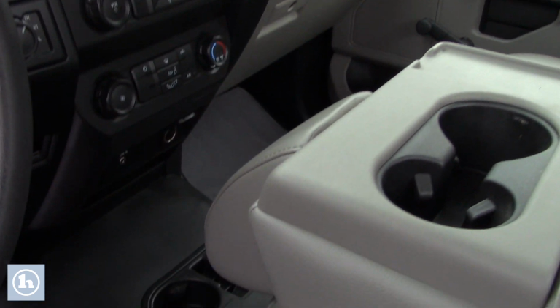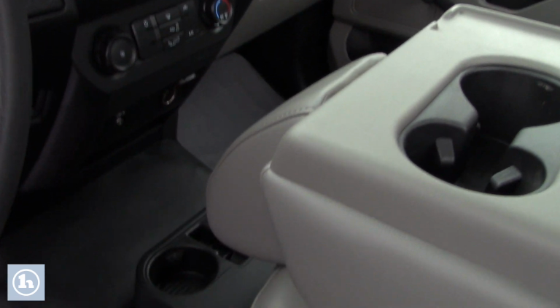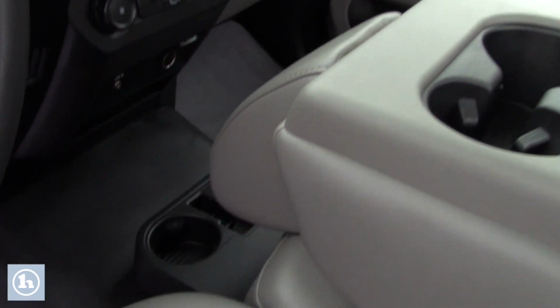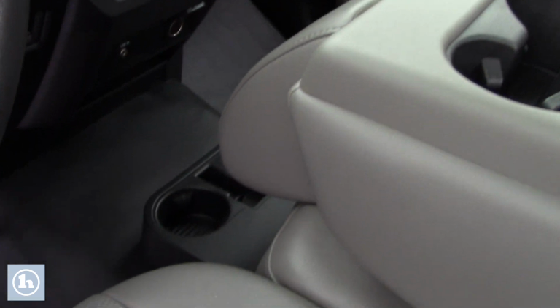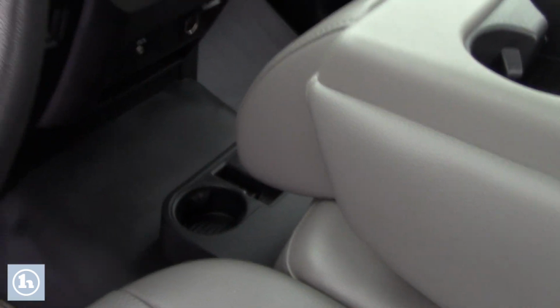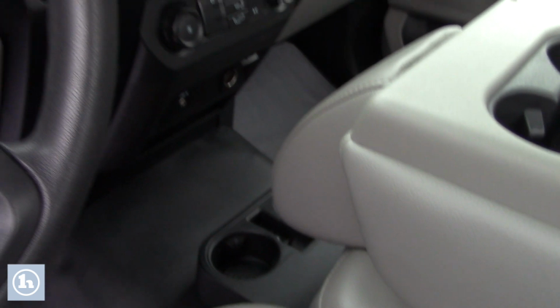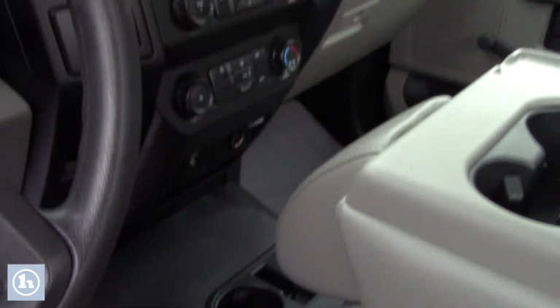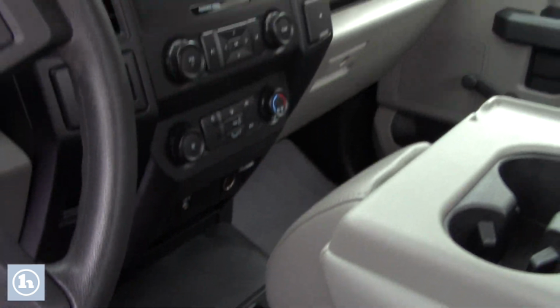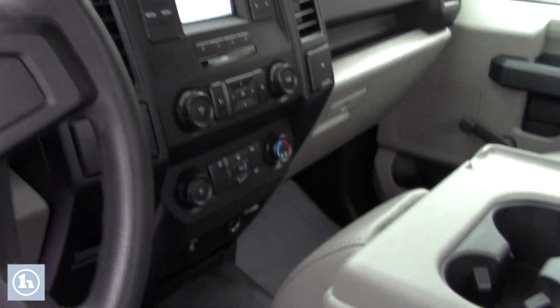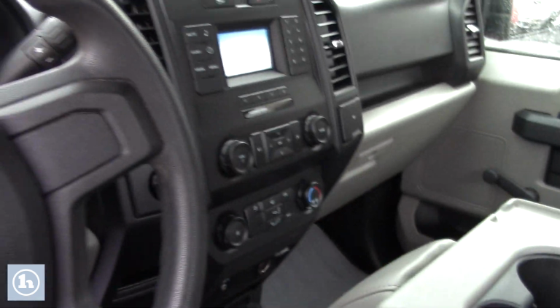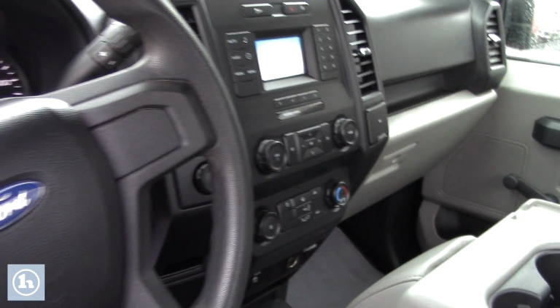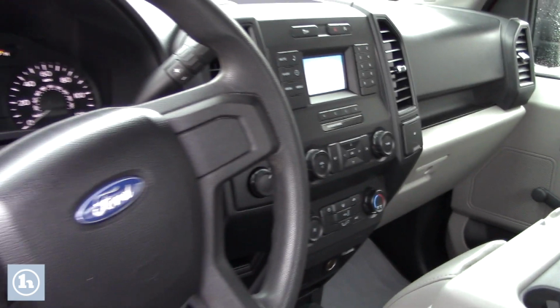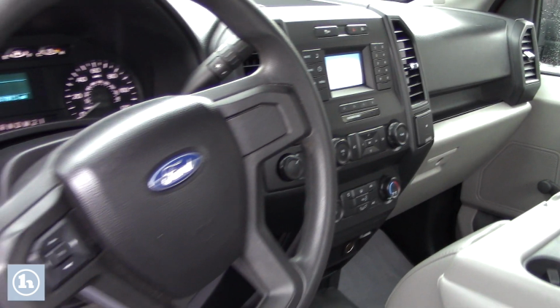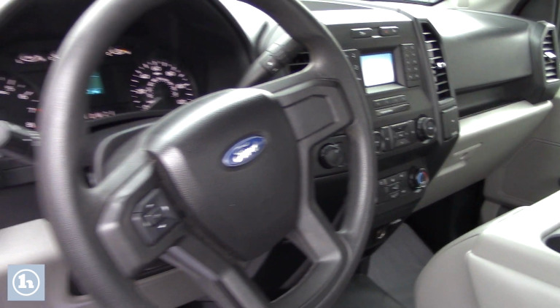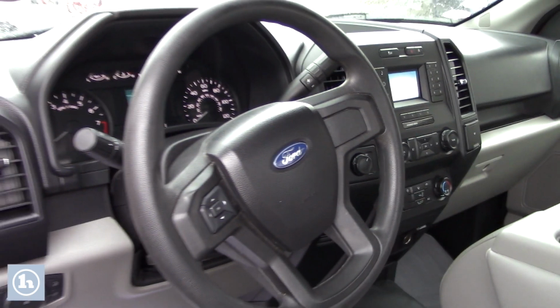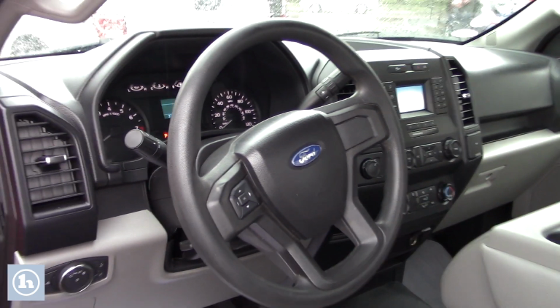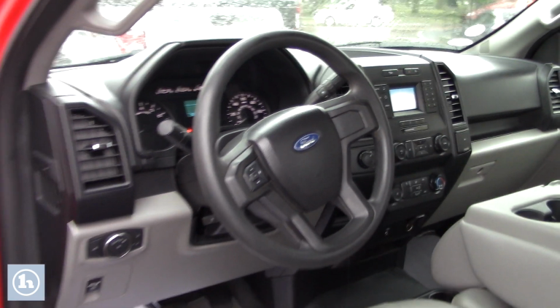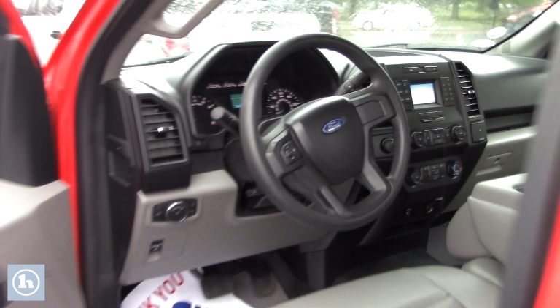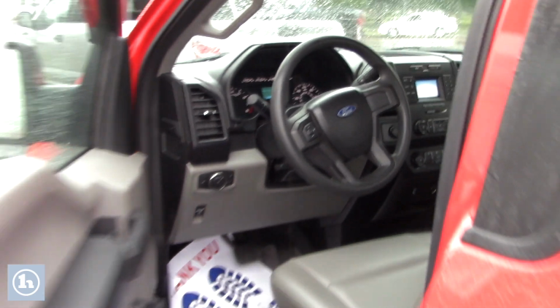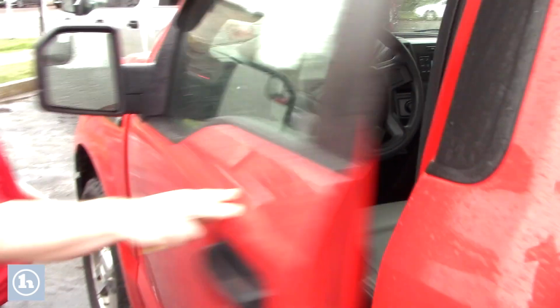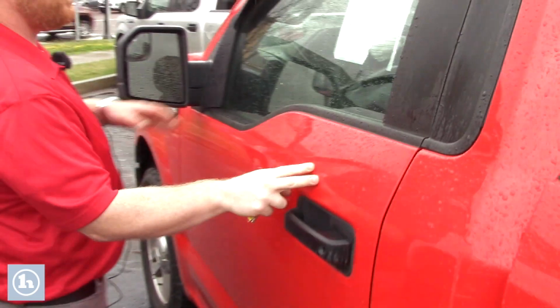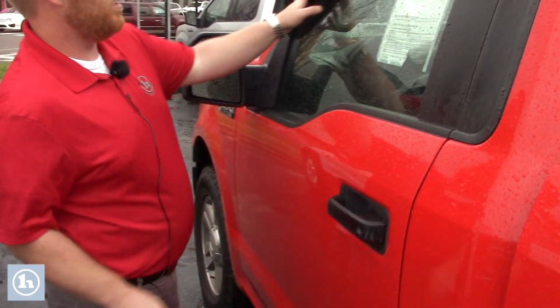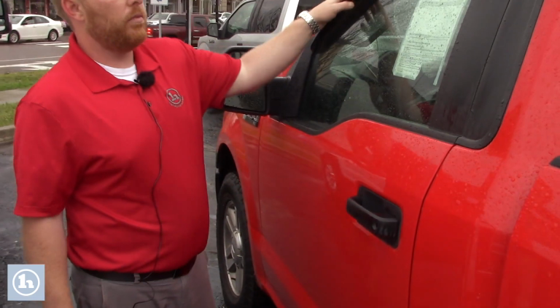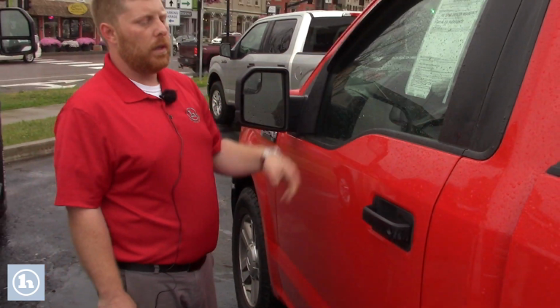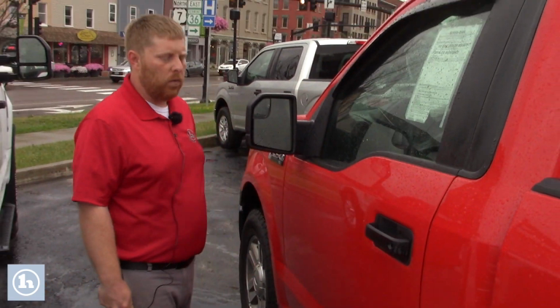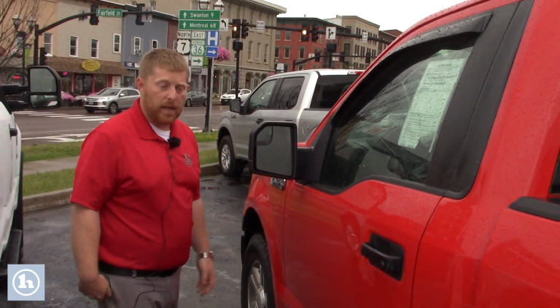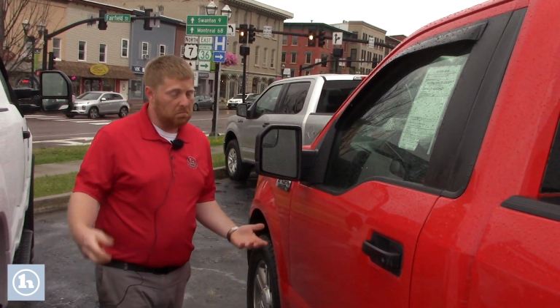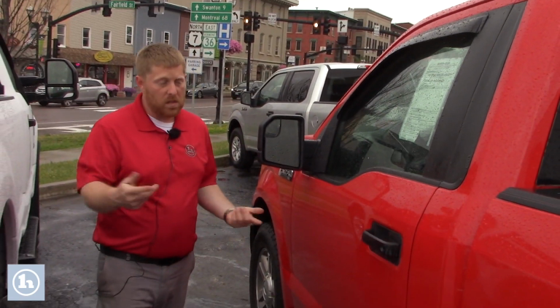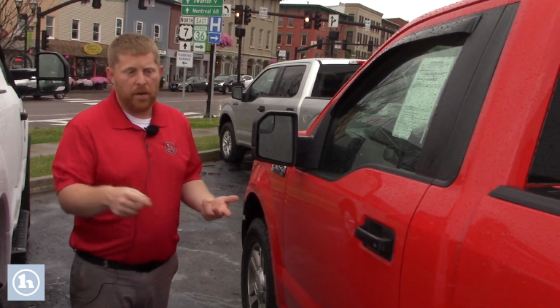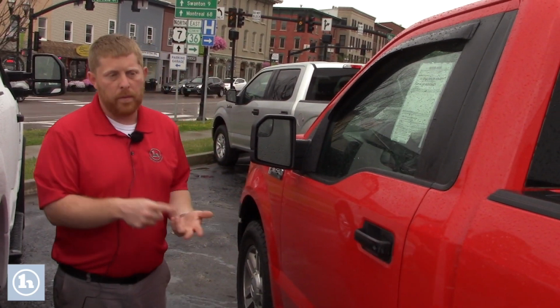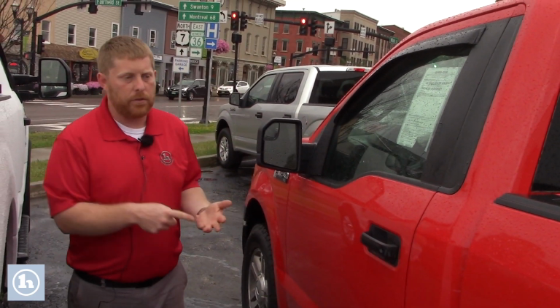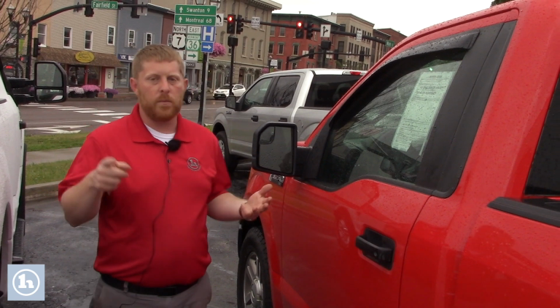Even the small stuff — it's got rain guards on the windows too, which is helpful. Not everybody's style, but definitely helpful to have. So overall, well taken care of, great mileage, great price point.